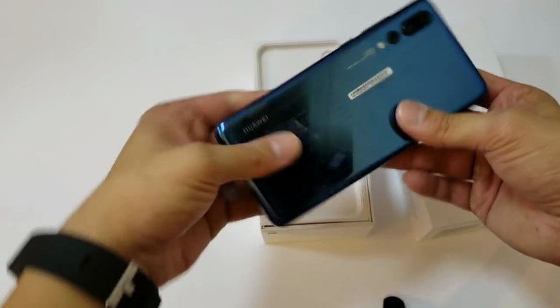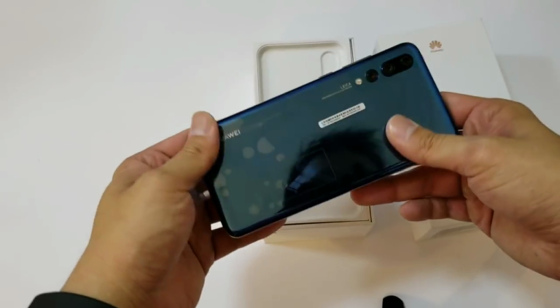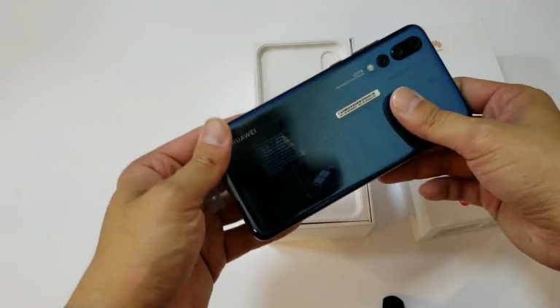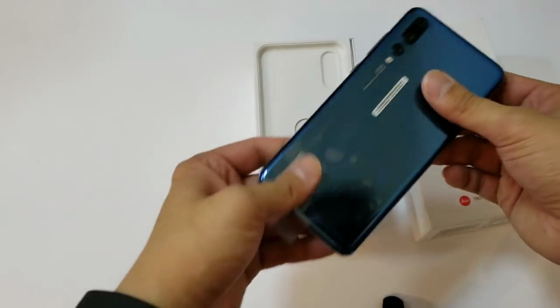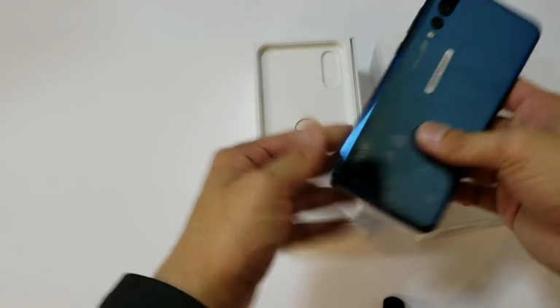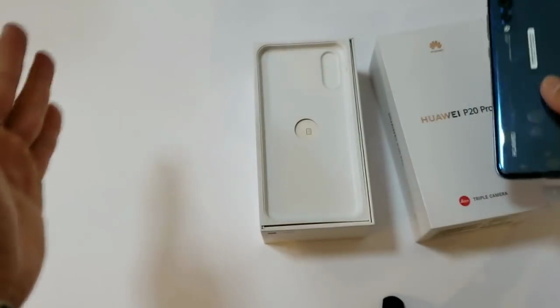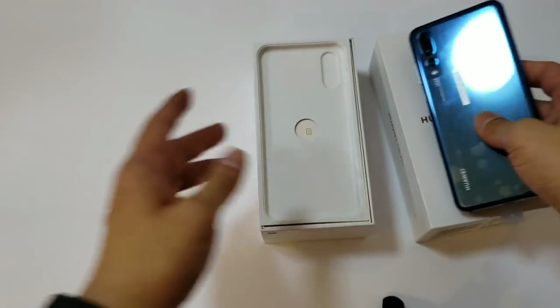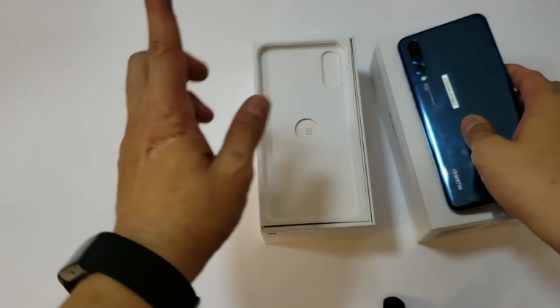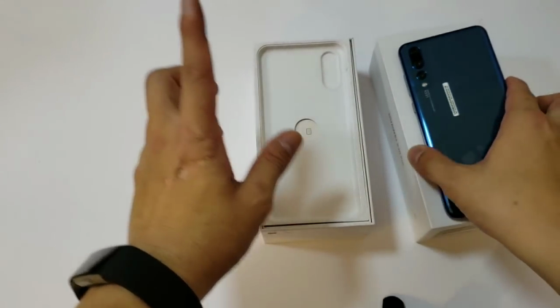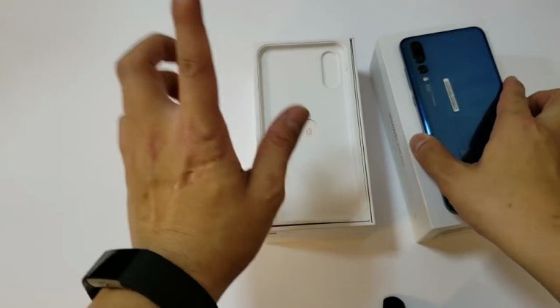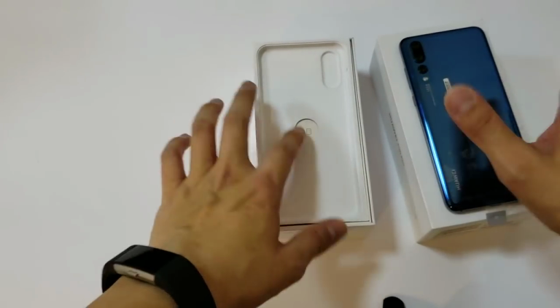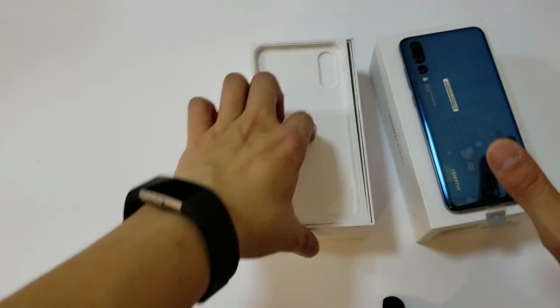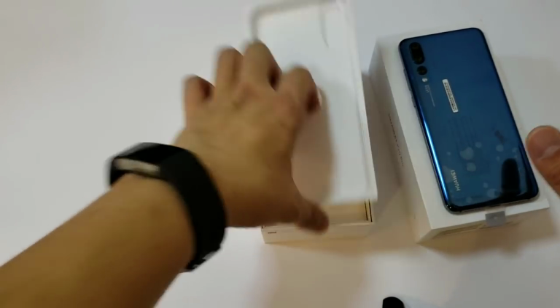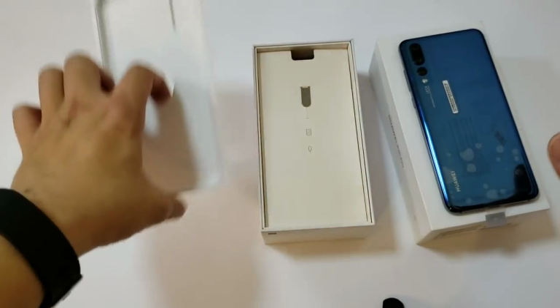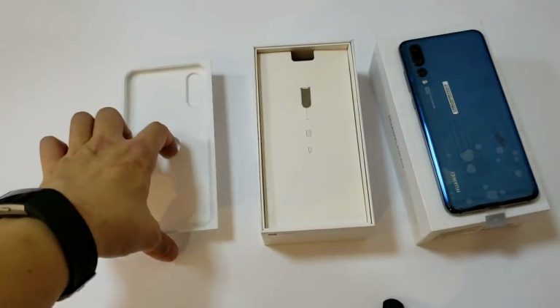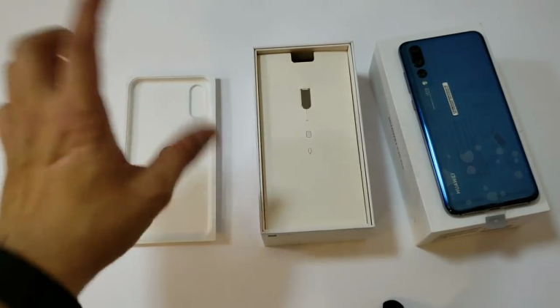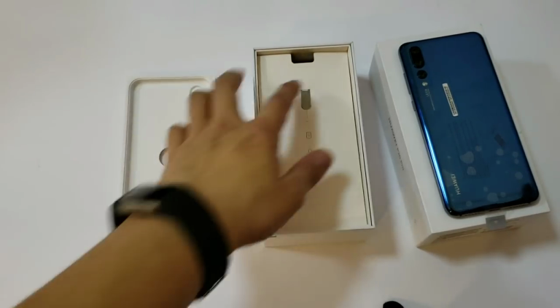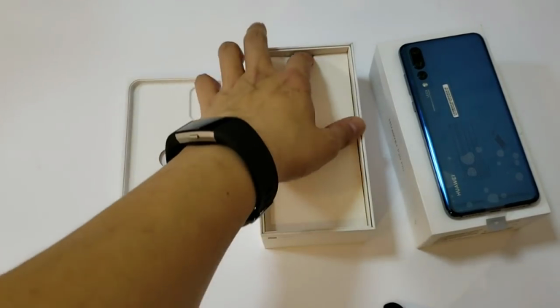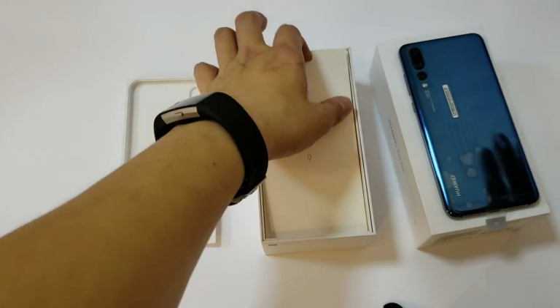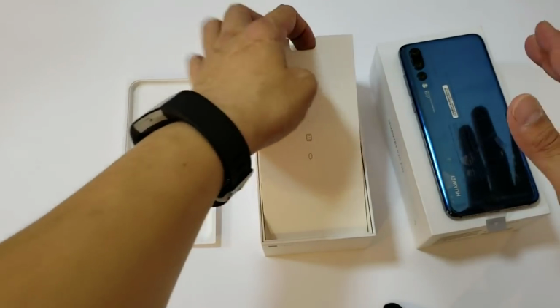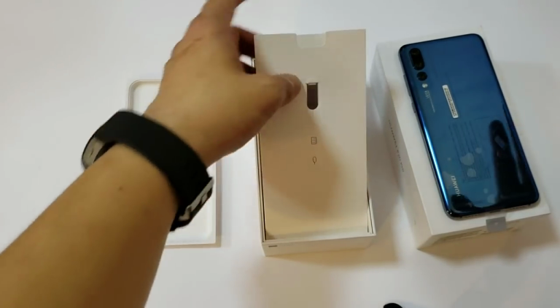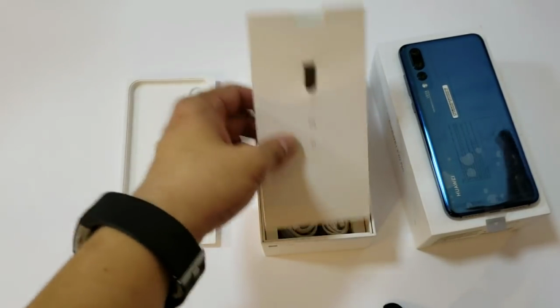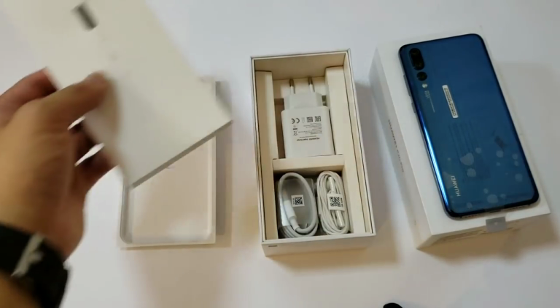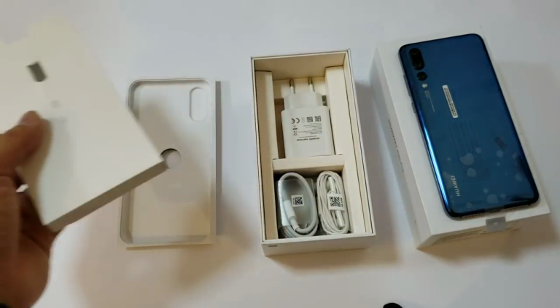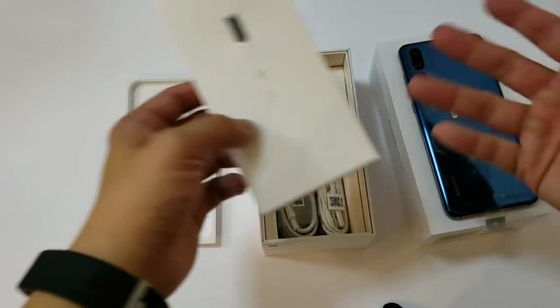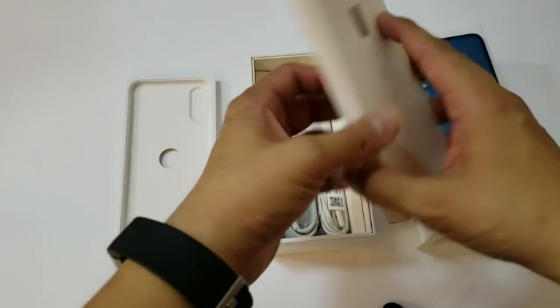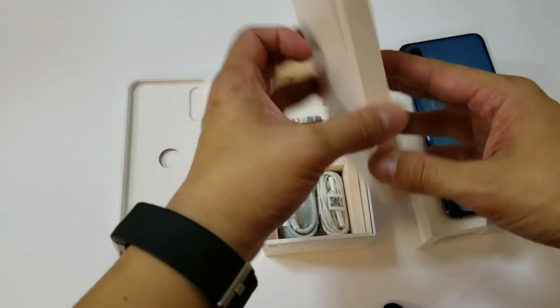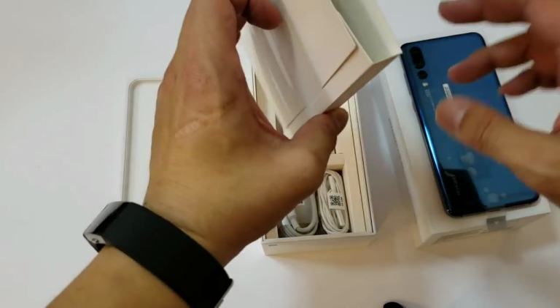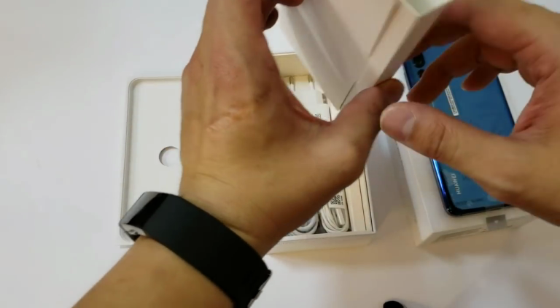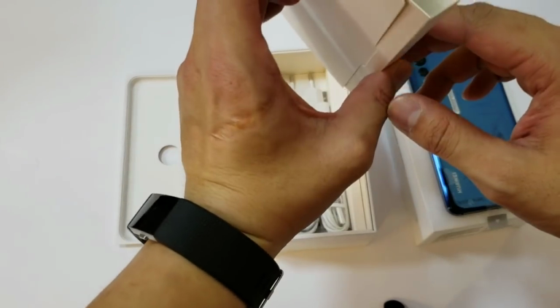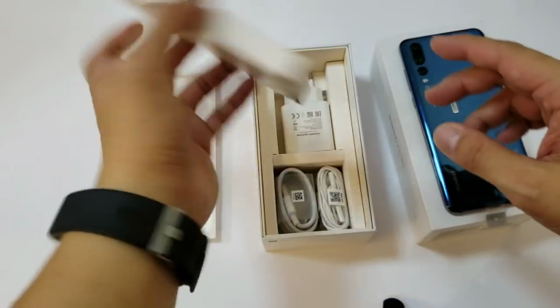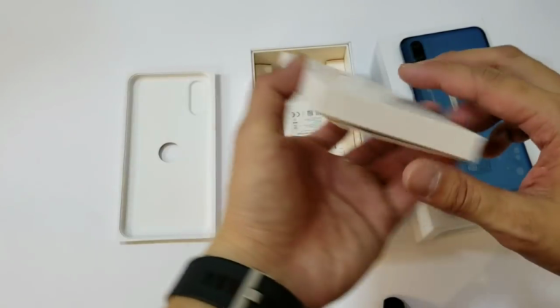Still very nice though. I'm just glad I didn't get the gold because I don't like gold color phones. I'll make this unboxing quick because I've already done a hands-on, so I'm just going to jump straight into a review.